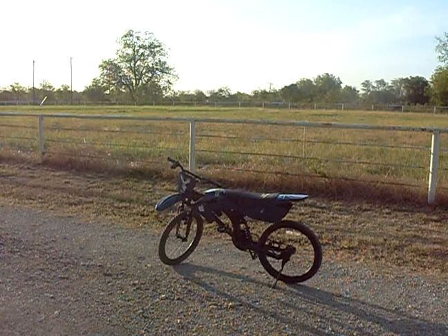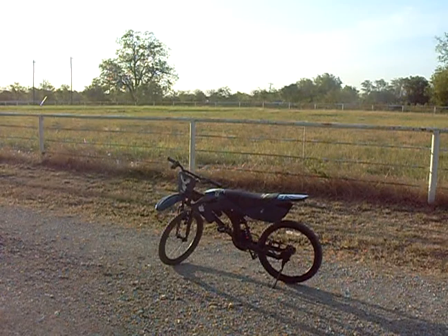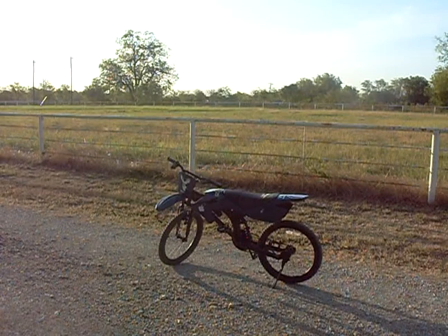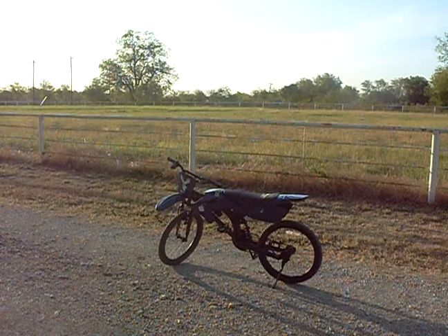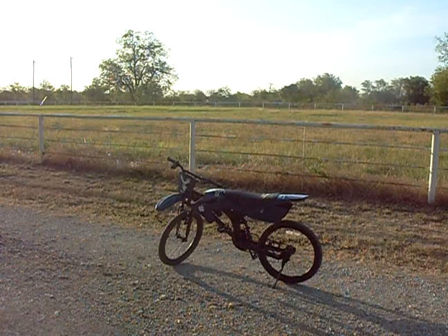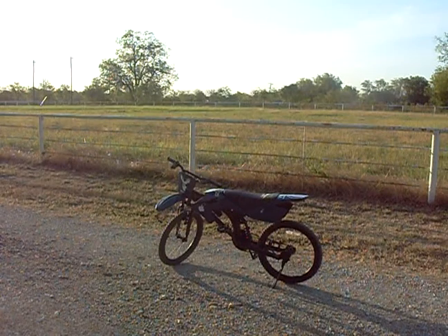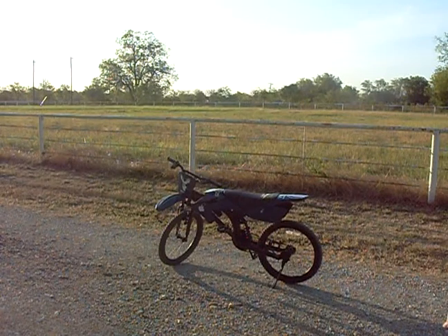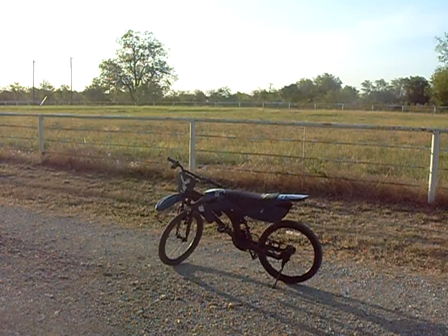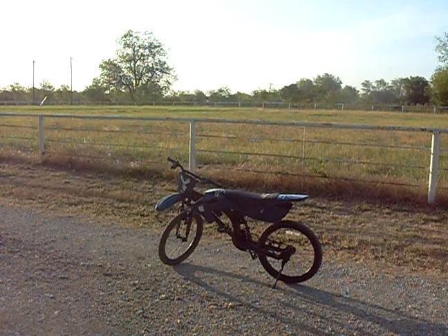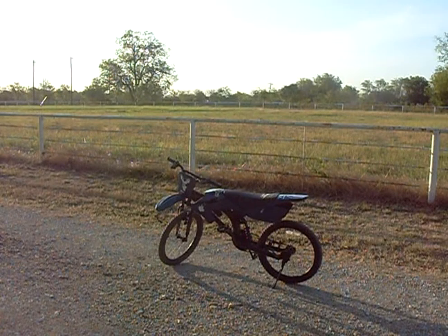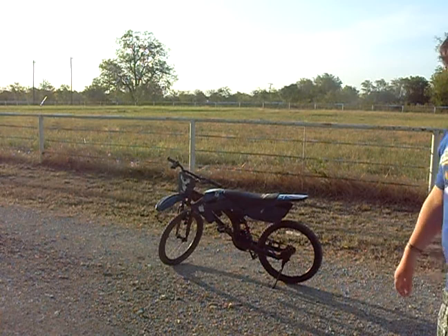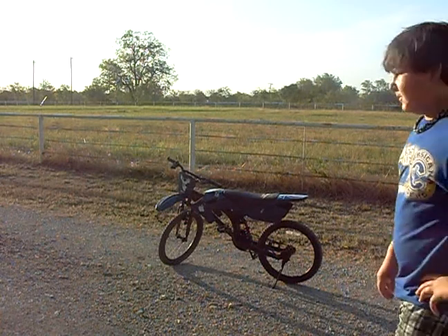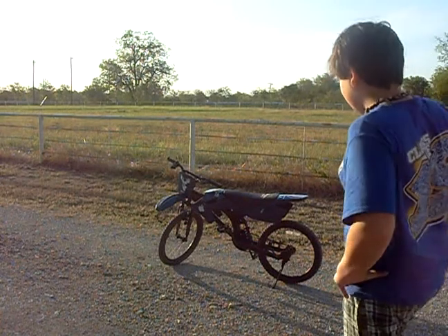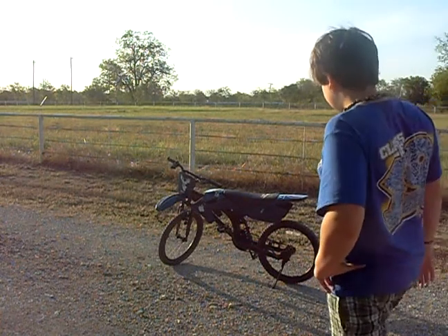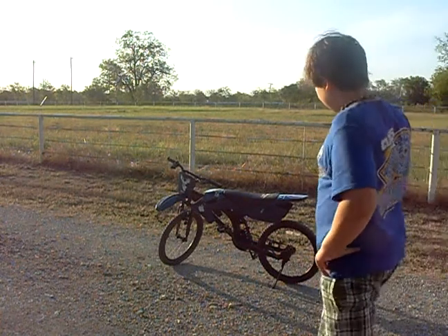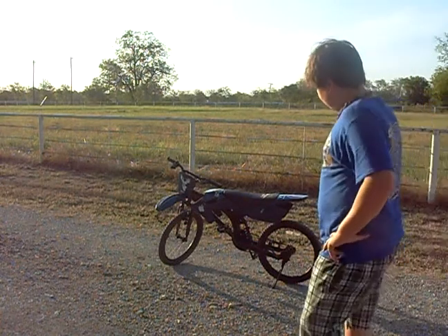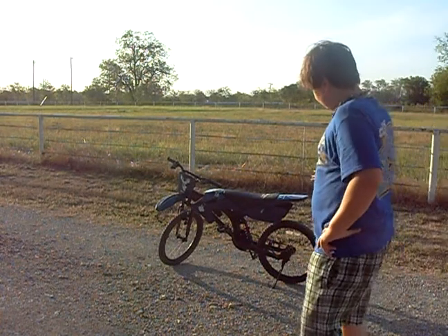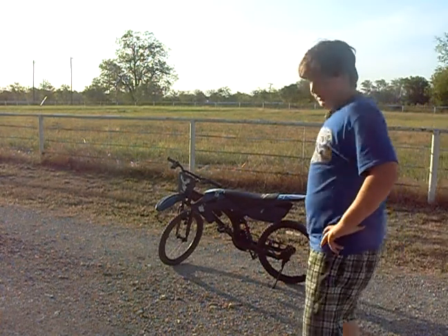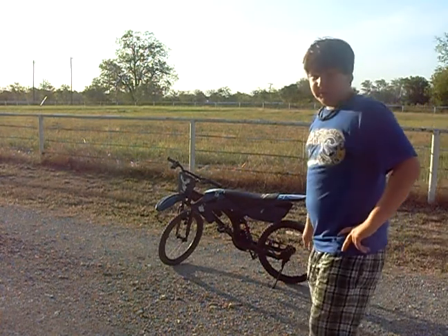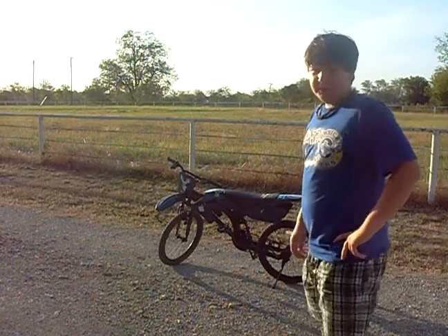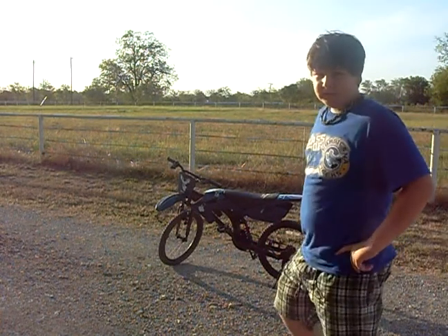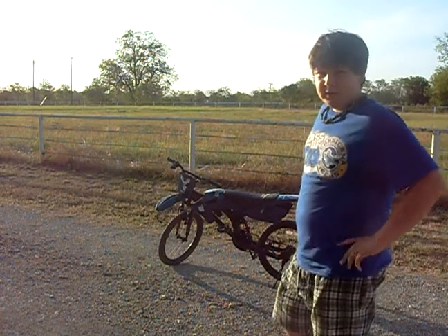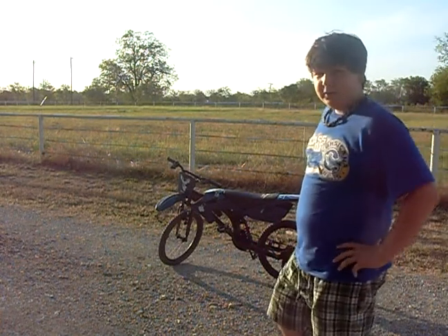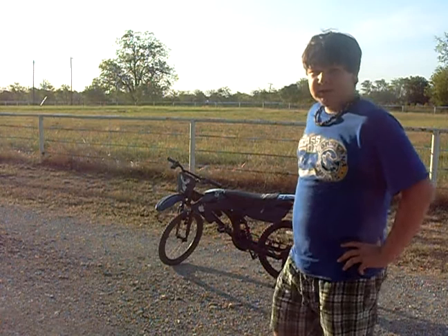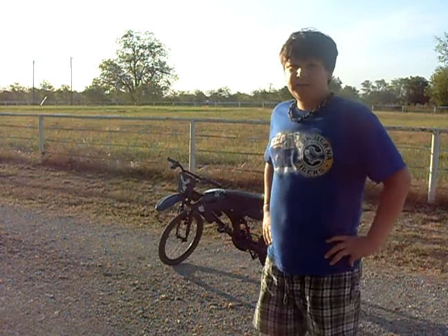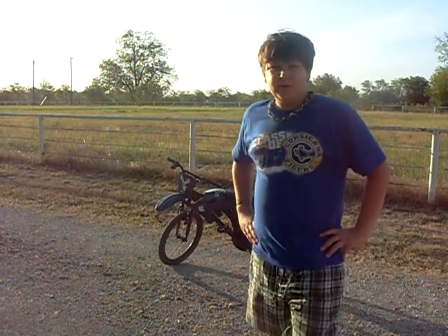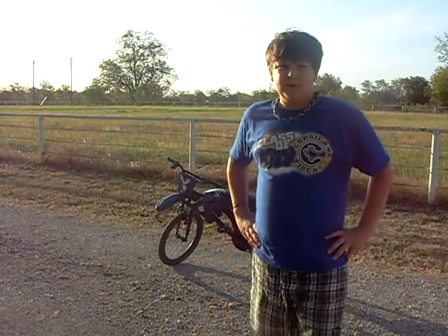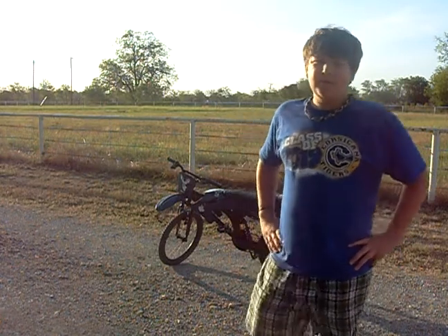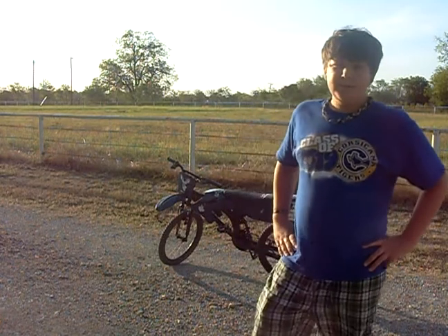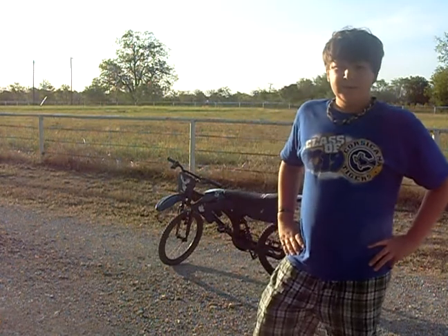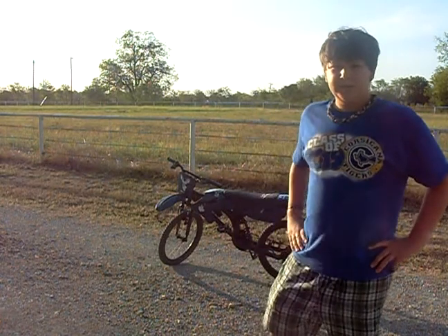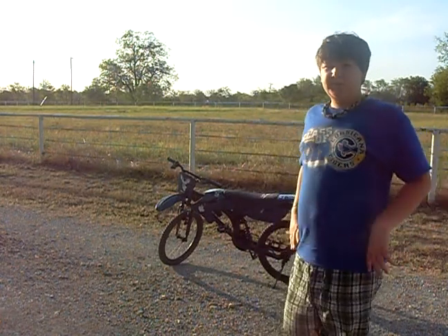Hey guys, this is DreakKid21 and today I'm going to be showing you my bike that I'm going to put a 31cc Polen Pro motor on to make it a friction bike.